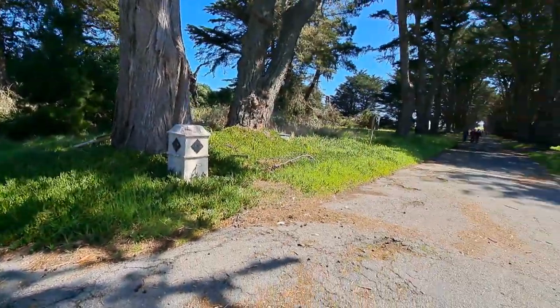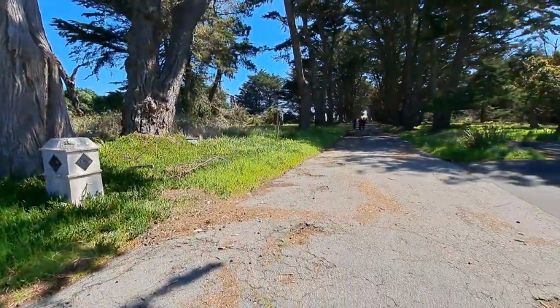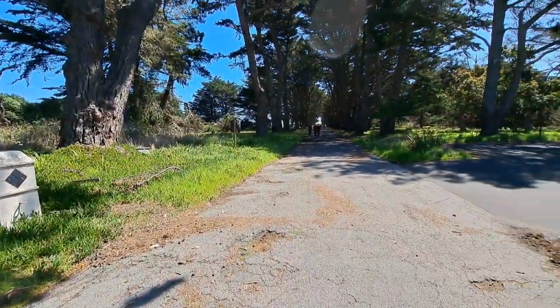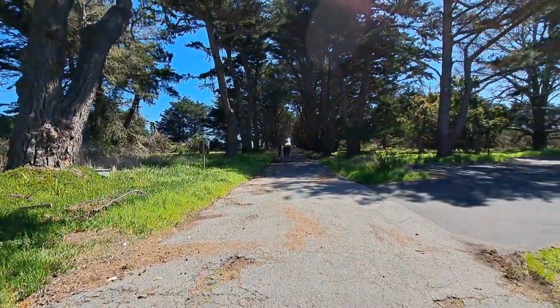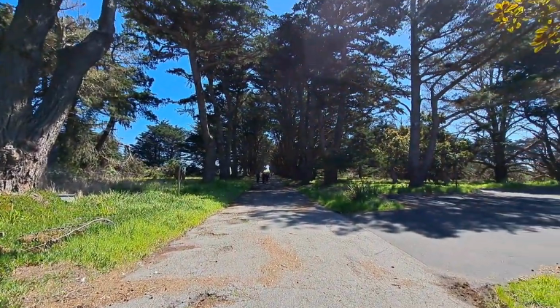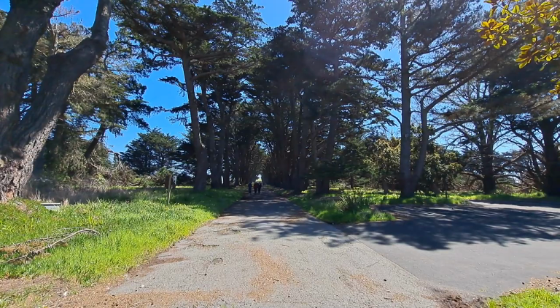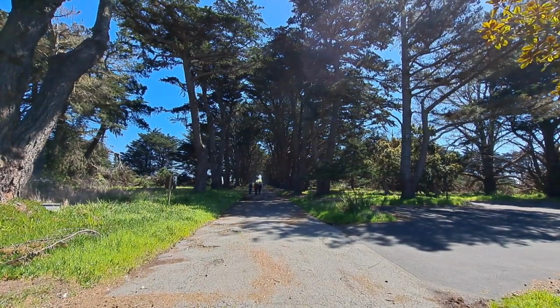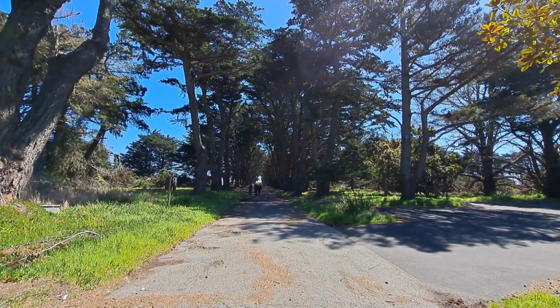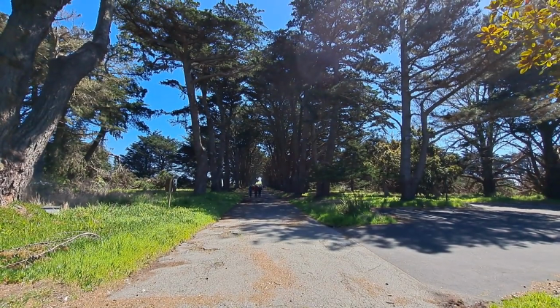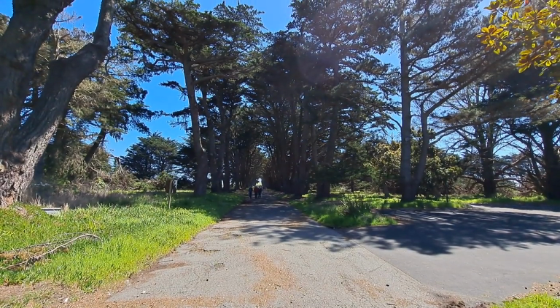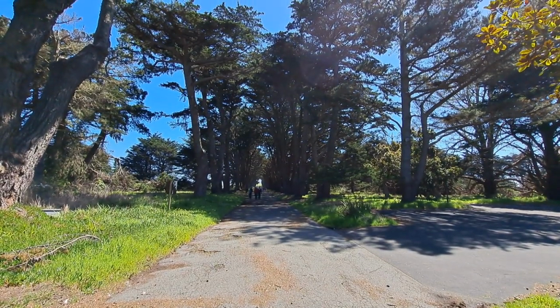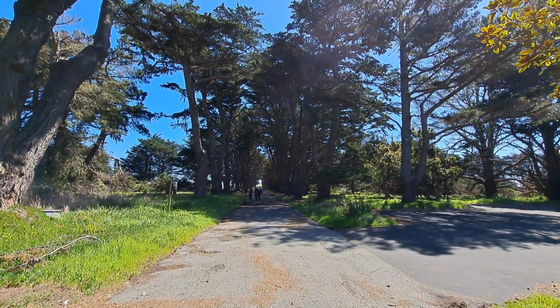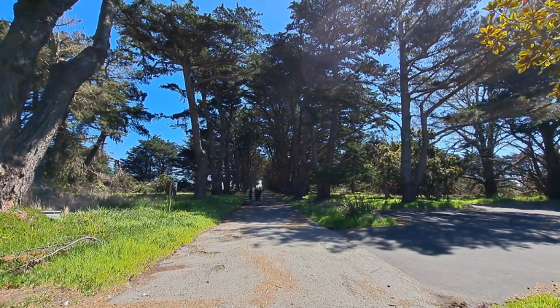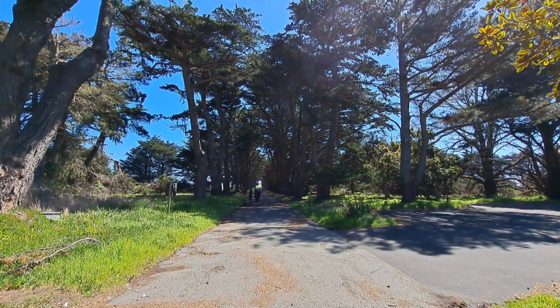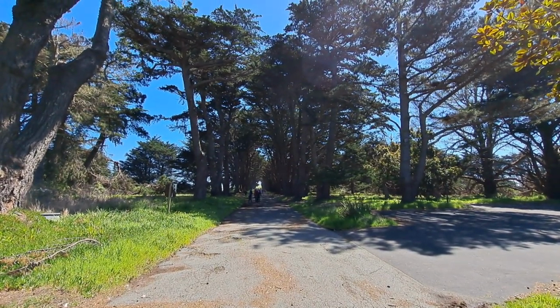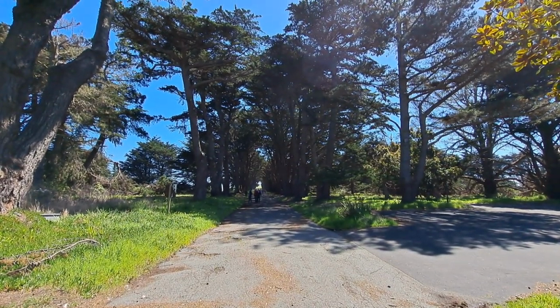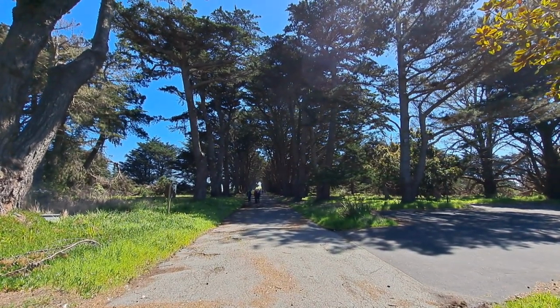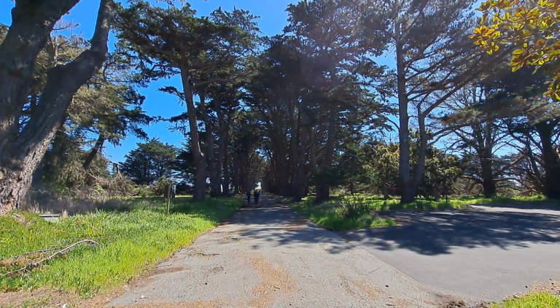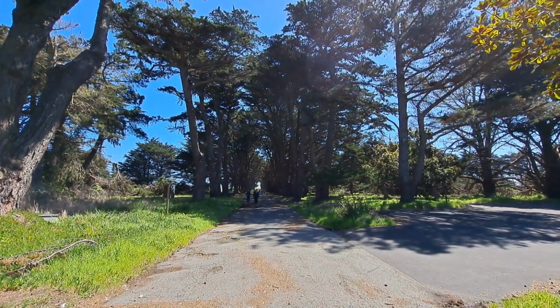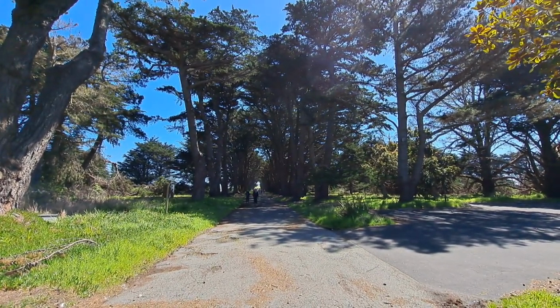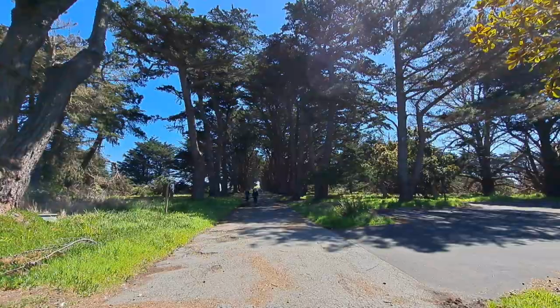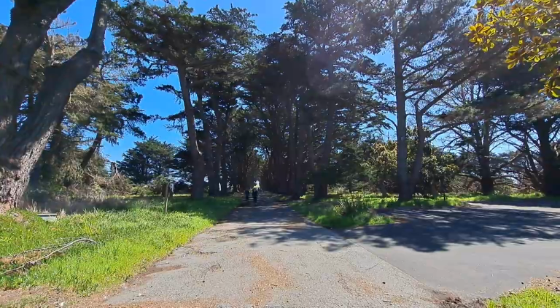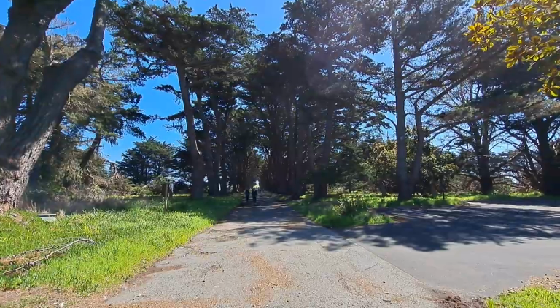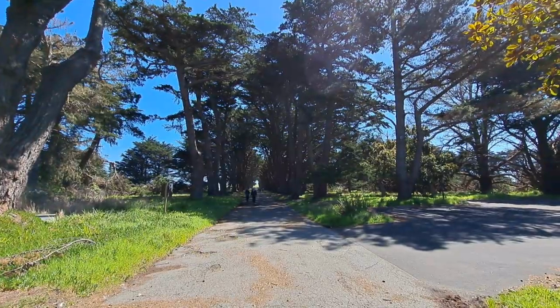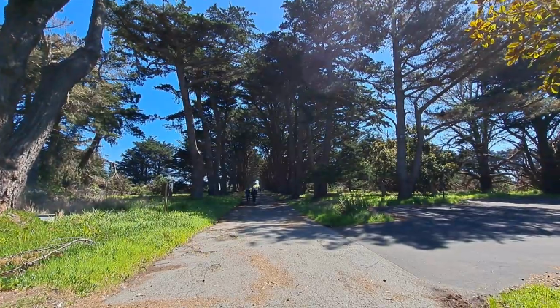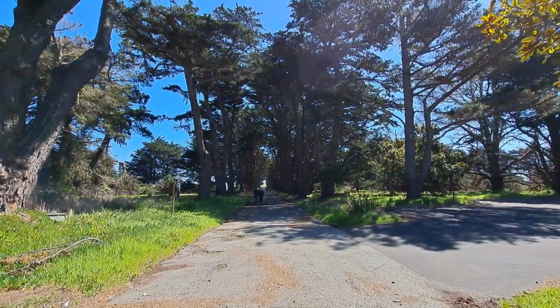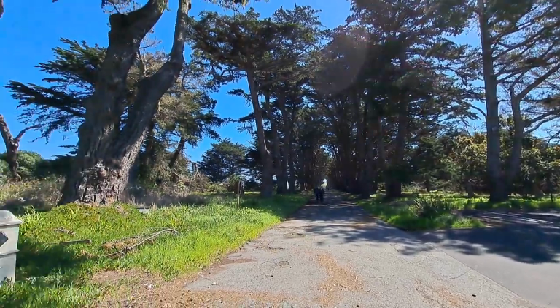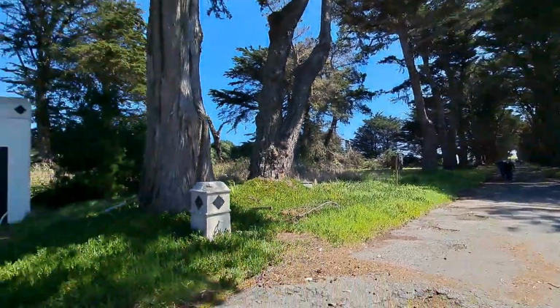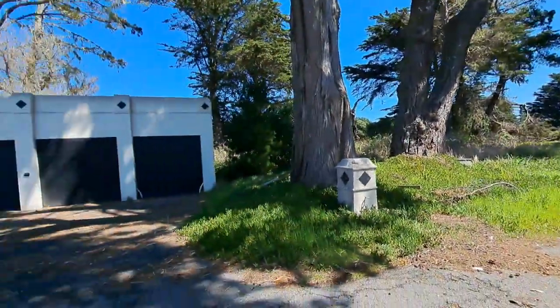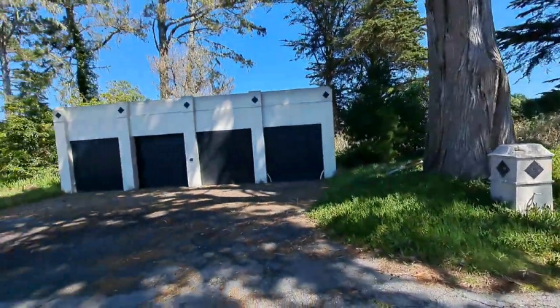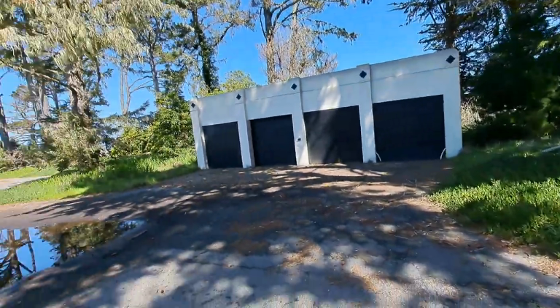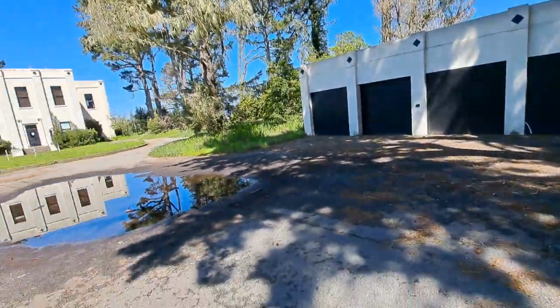And that's the view of the Cypress Tree Tunnel from here. So that's pretty much the duration of it — not less than a kilometre, less than 0.621 of a mile.